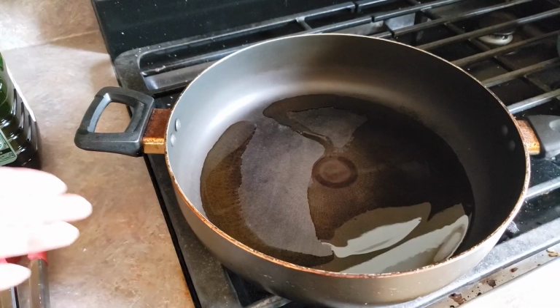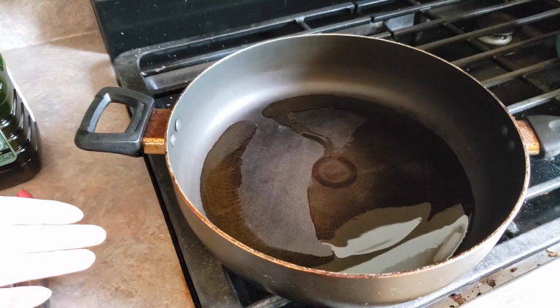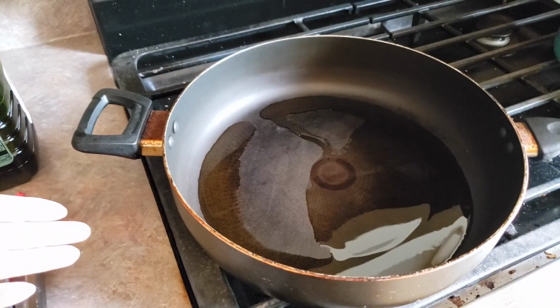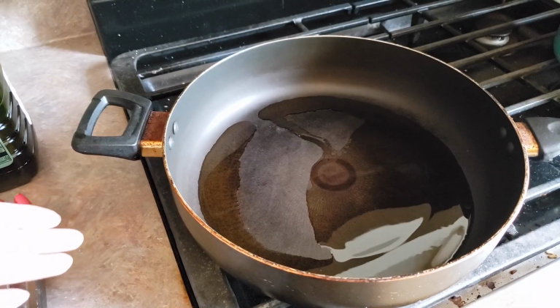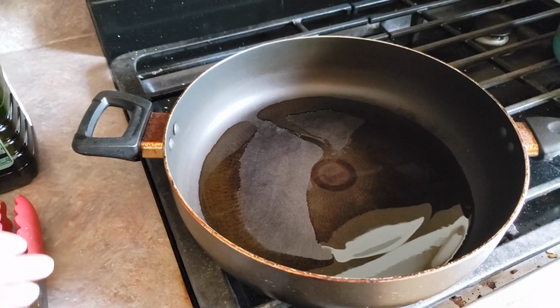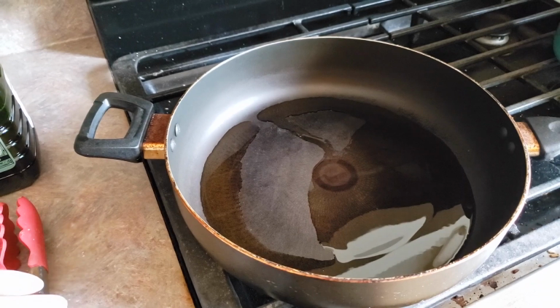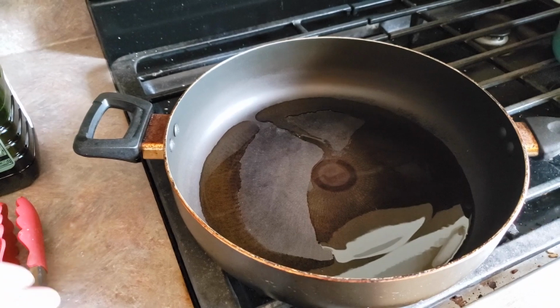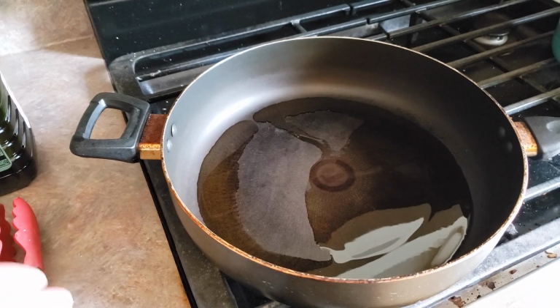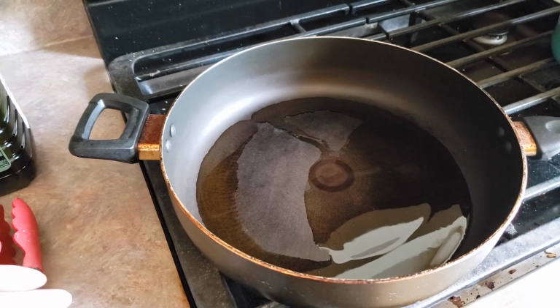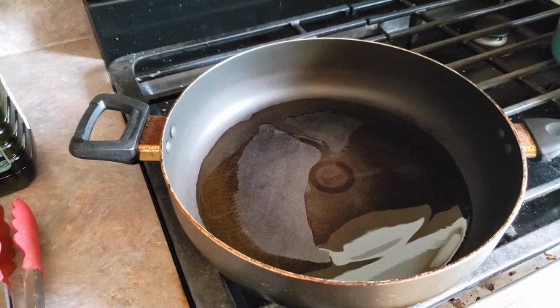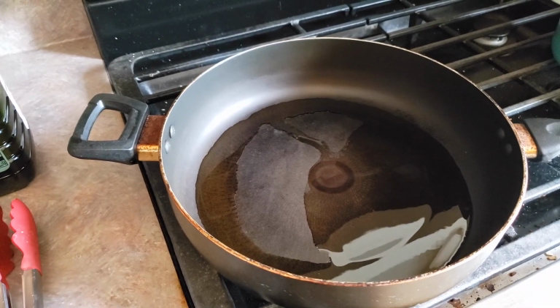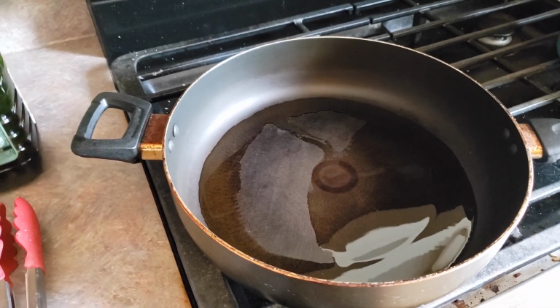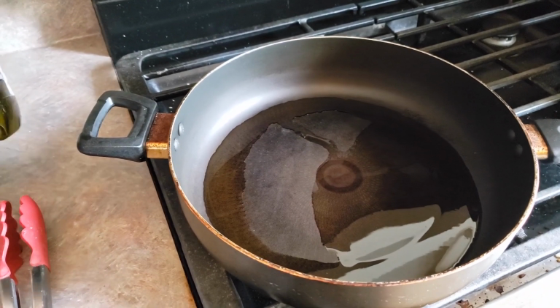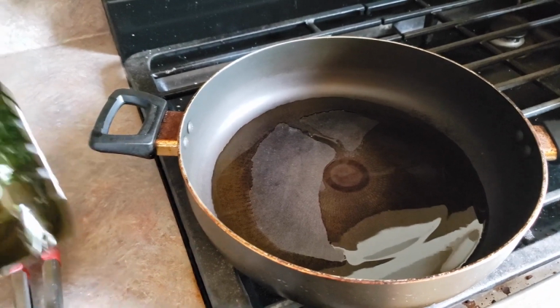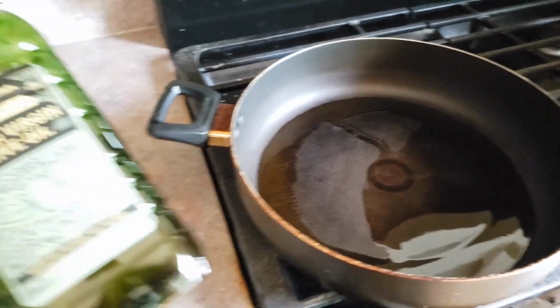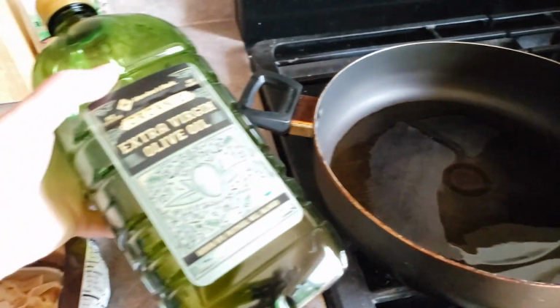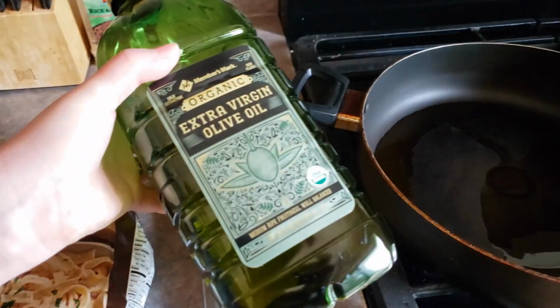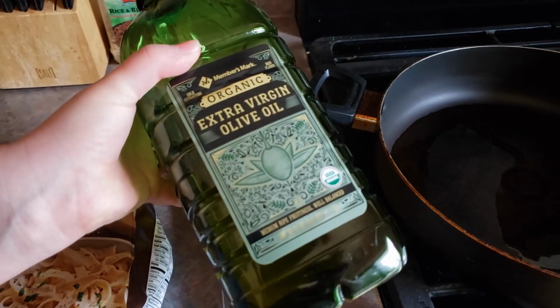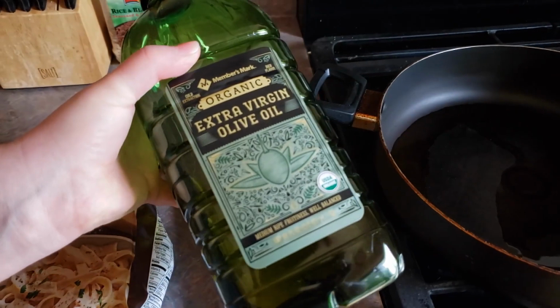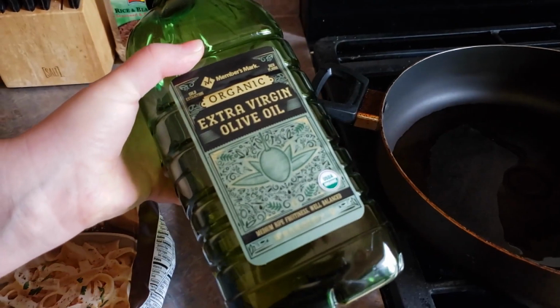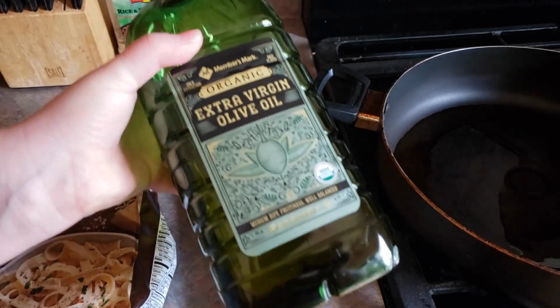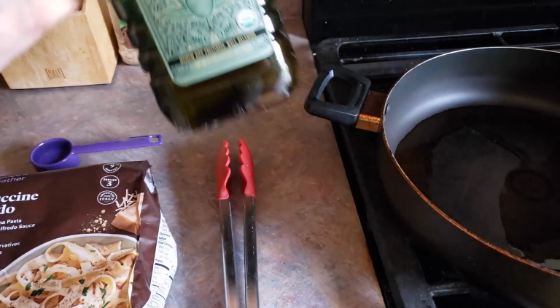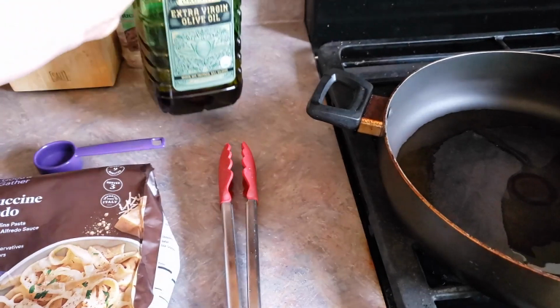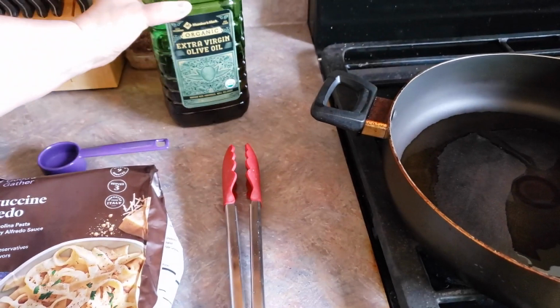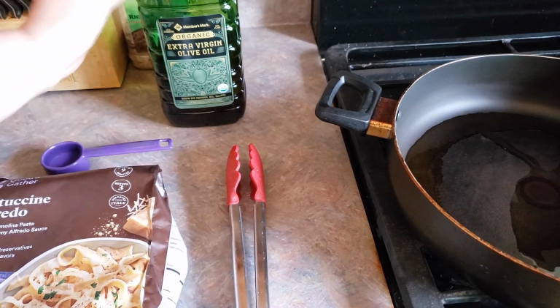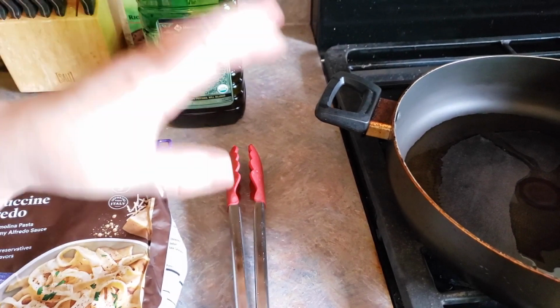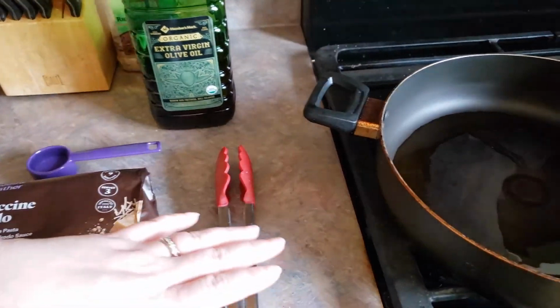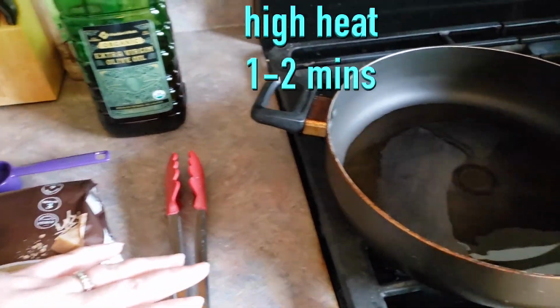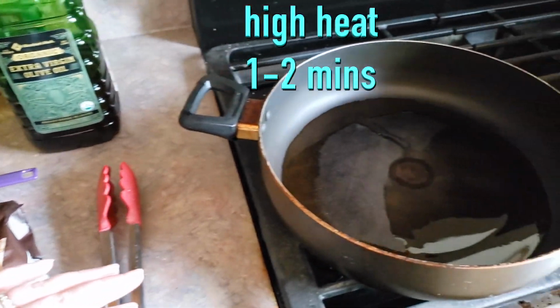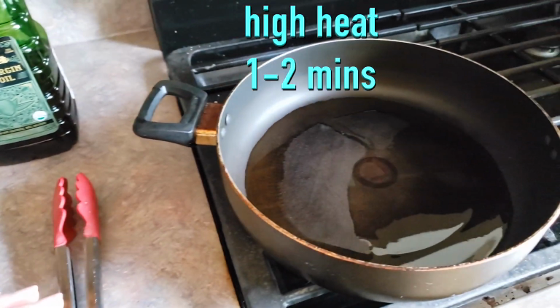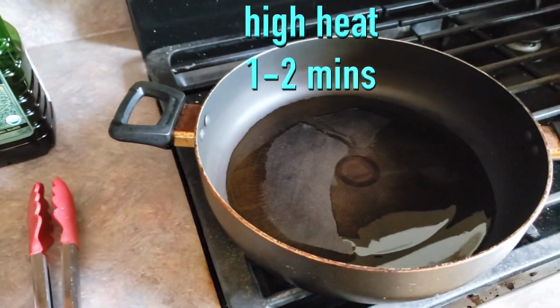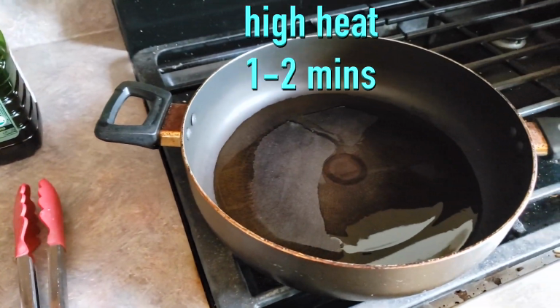And then we have our skillet over here. We're preheating it on high heat. I've already put in my two tablespoons of extra virgin olive oil to get it going. You're going to heat that up on high for about one to two minutes.